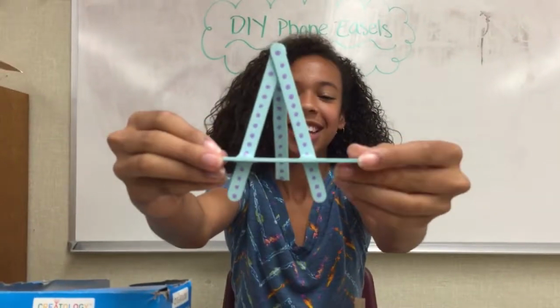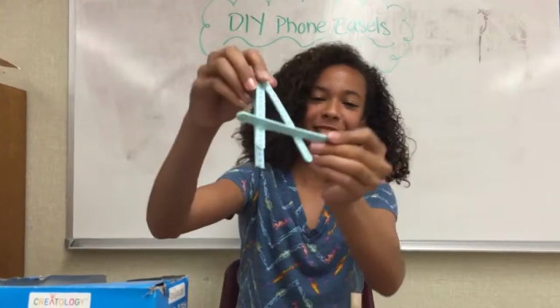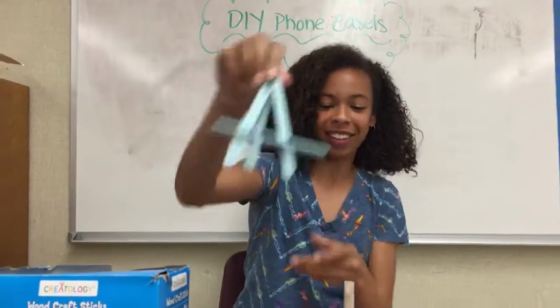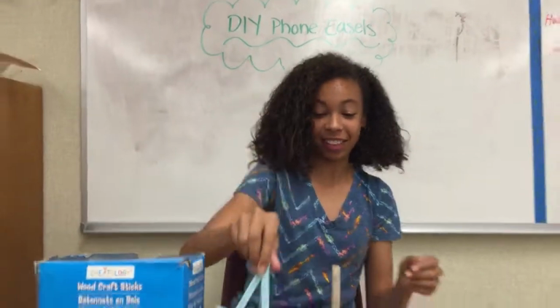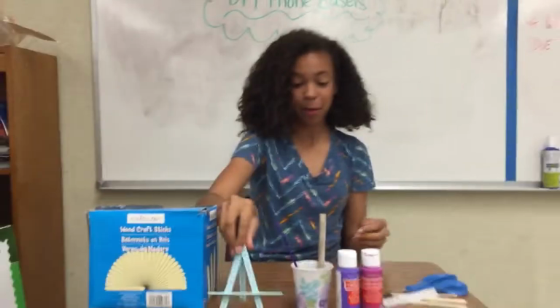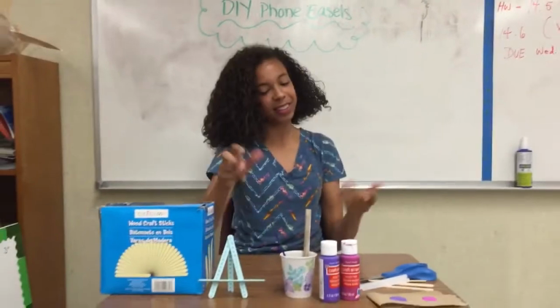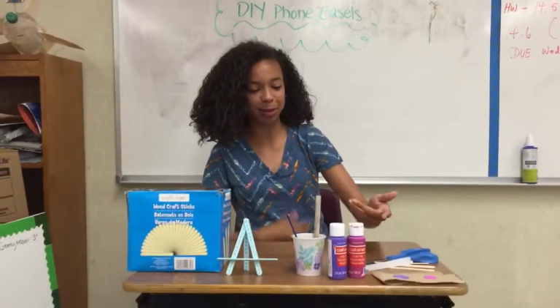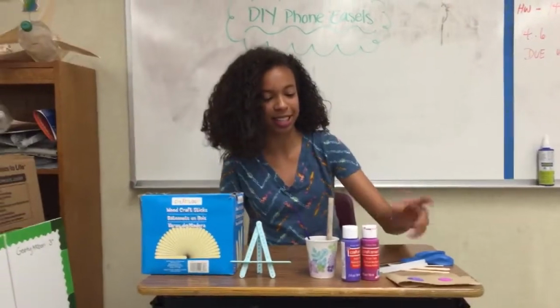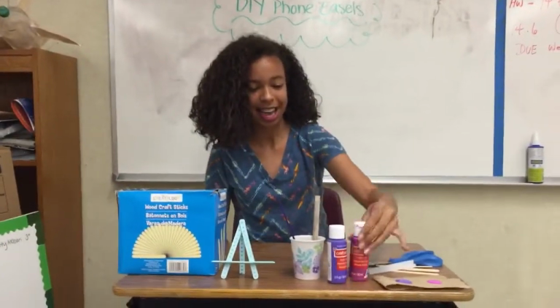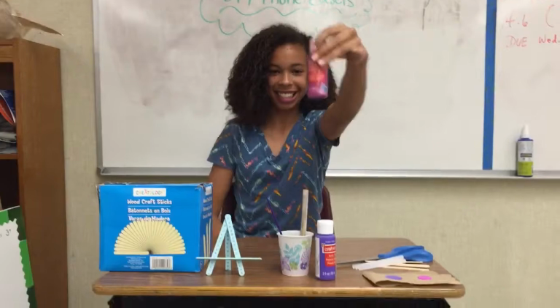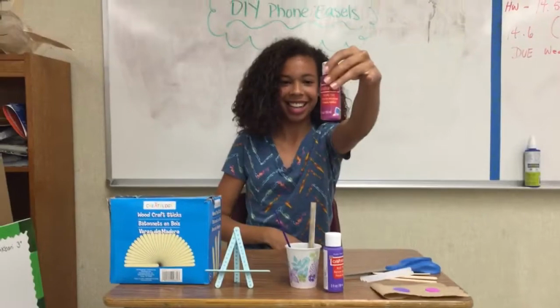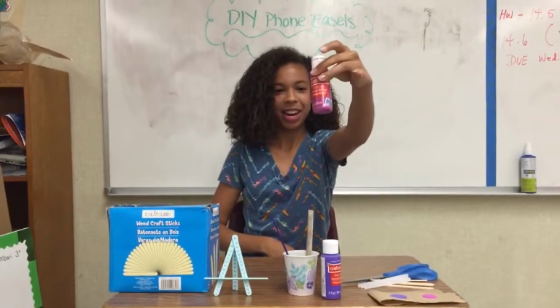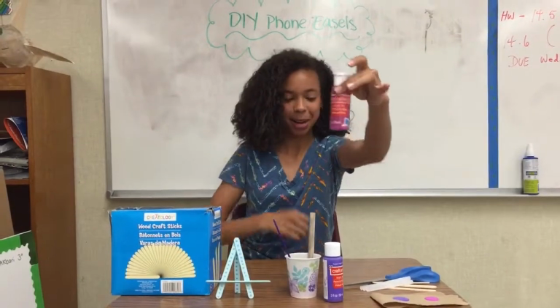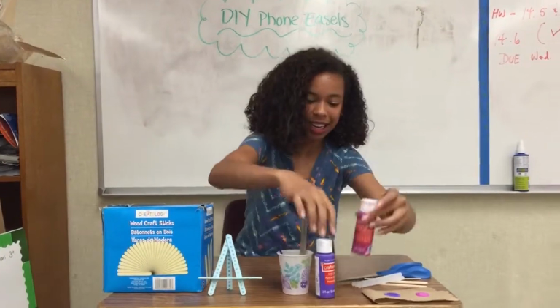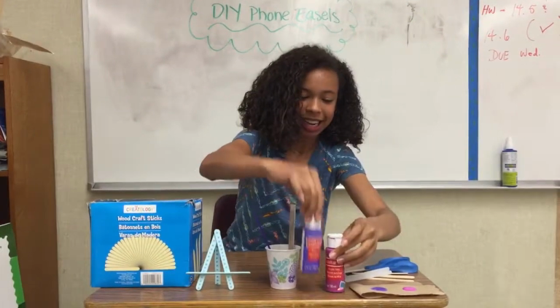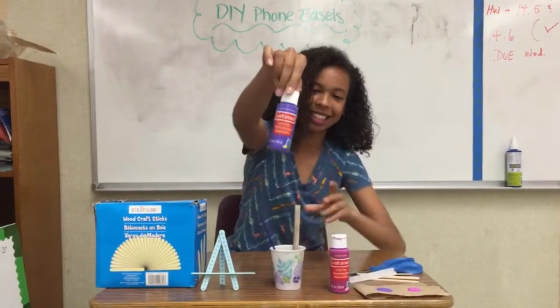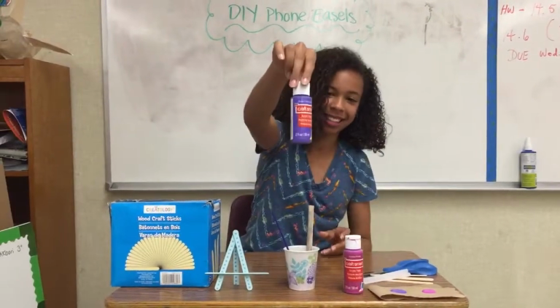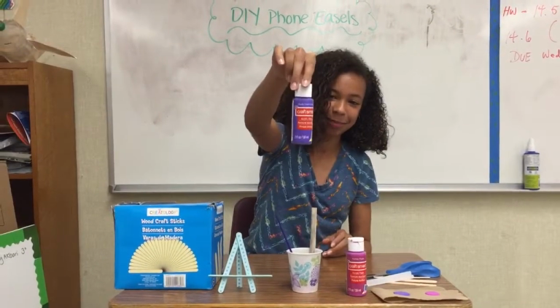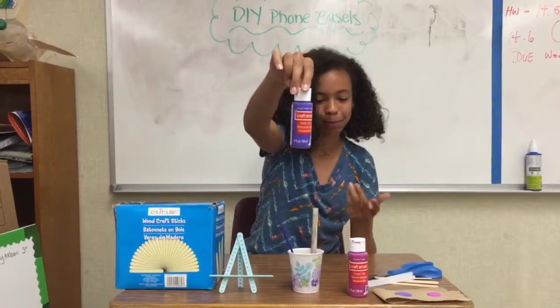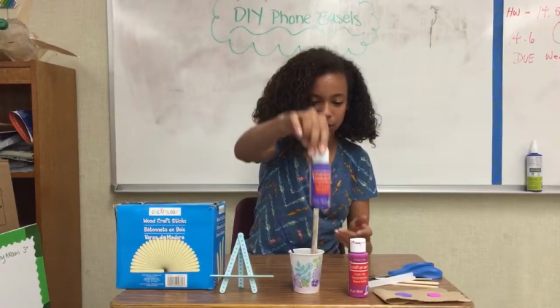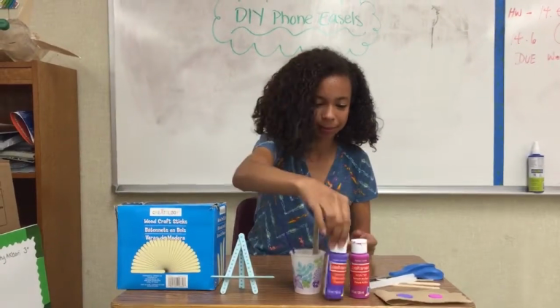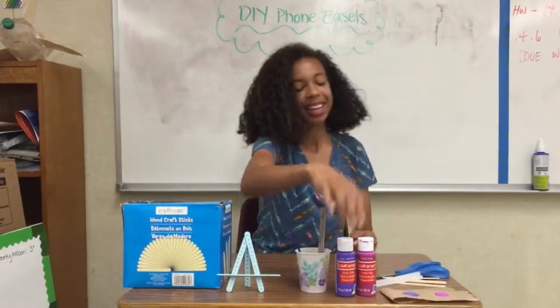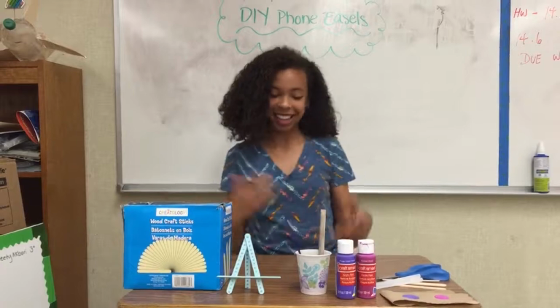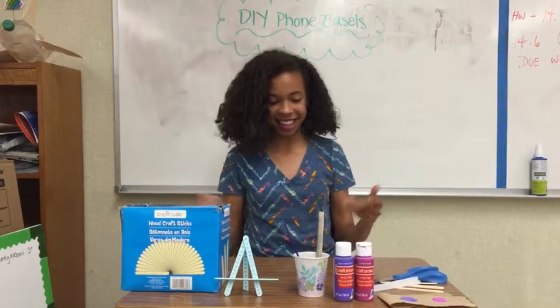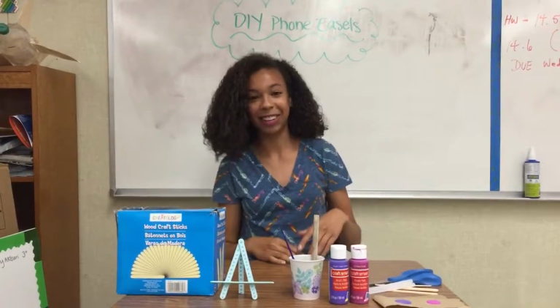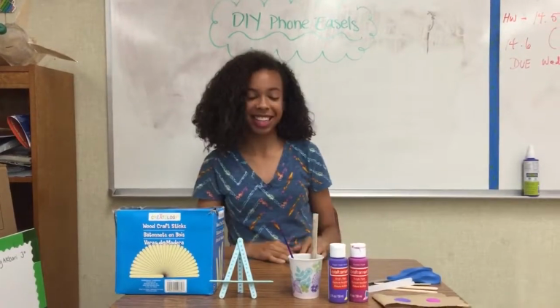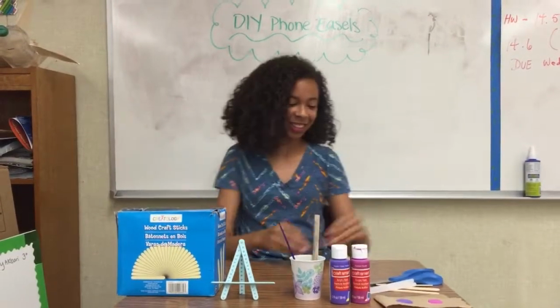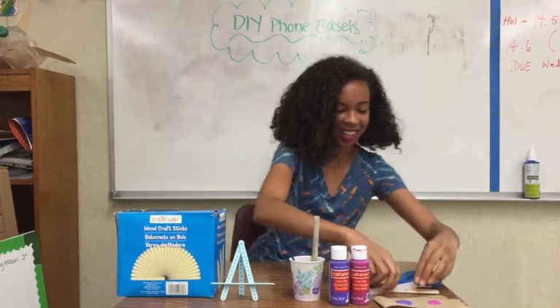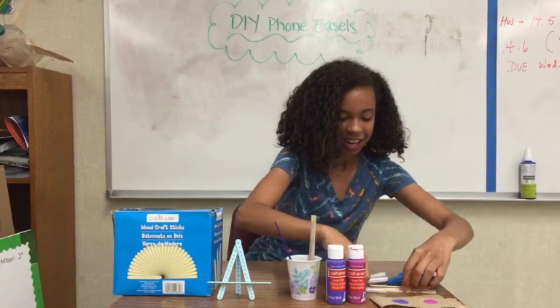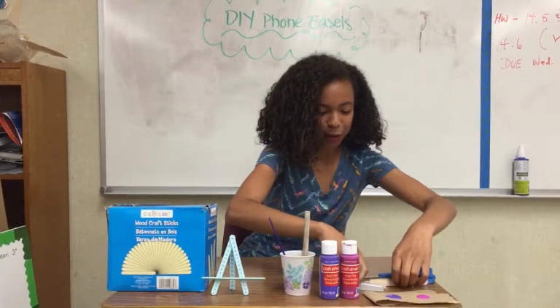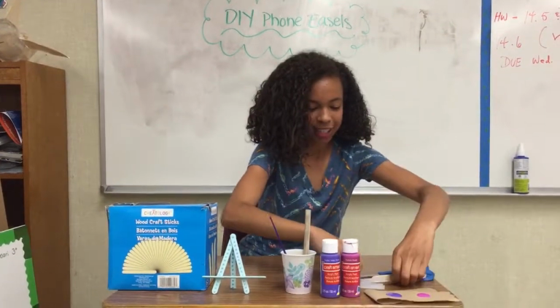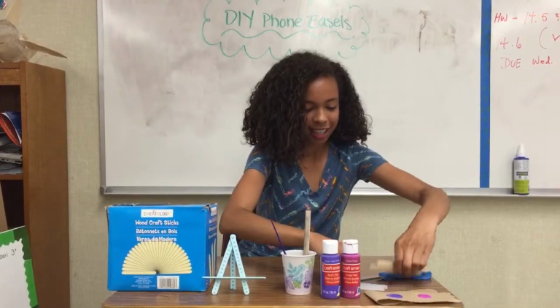How cute! I love the colors, but the colors that I'm gonna be using today is this neon pink and this purple, and I think they're gonna look great together. So you're going to need...